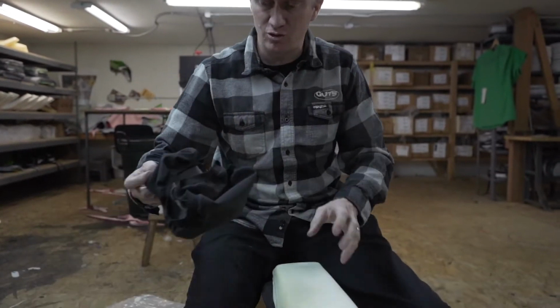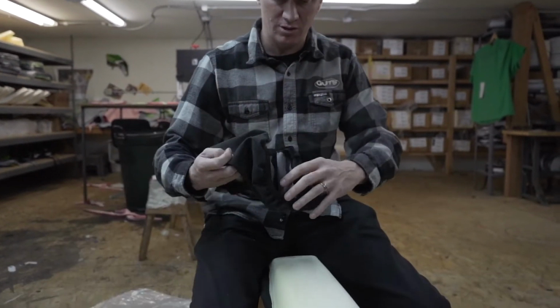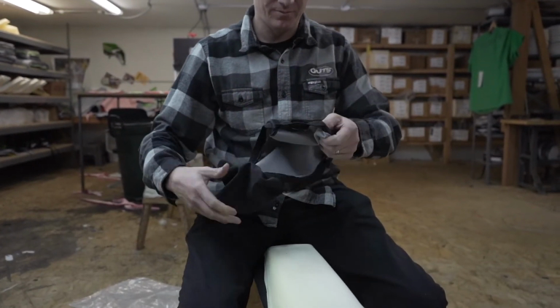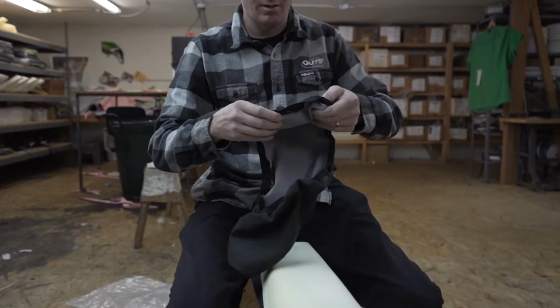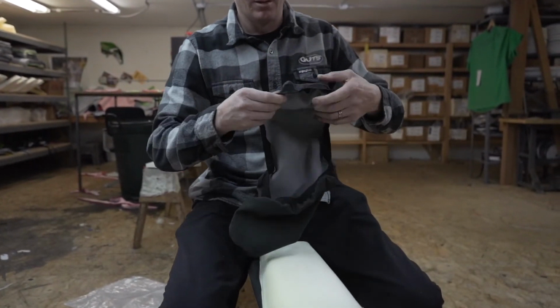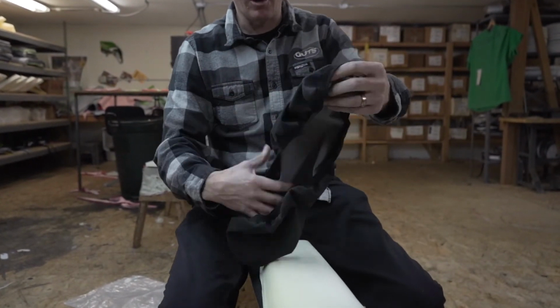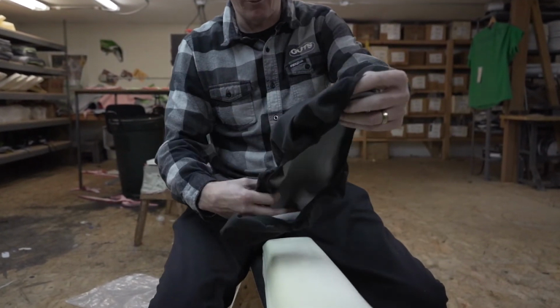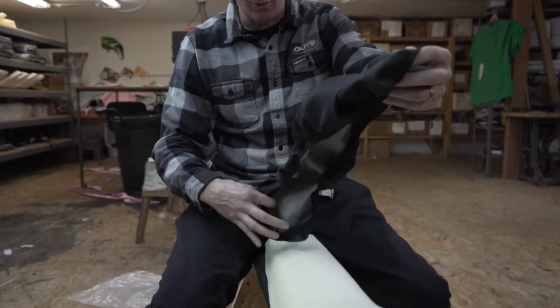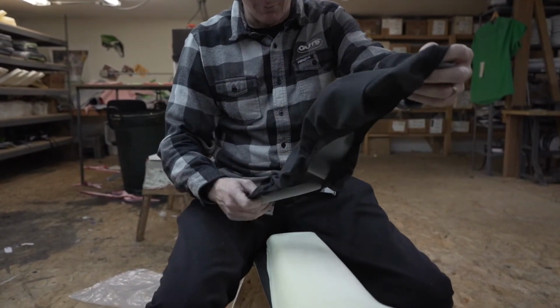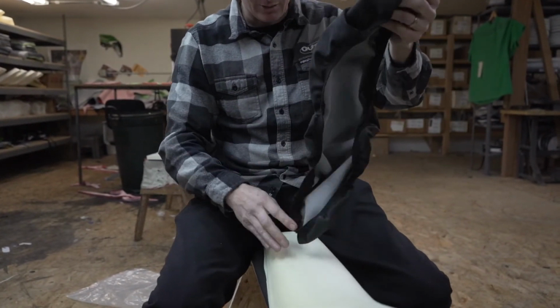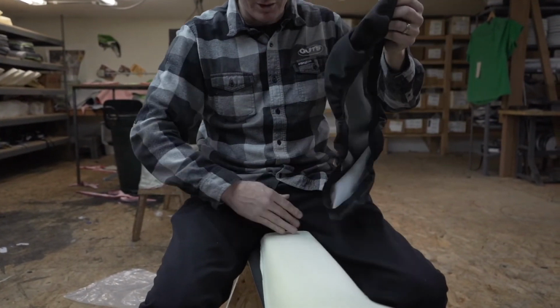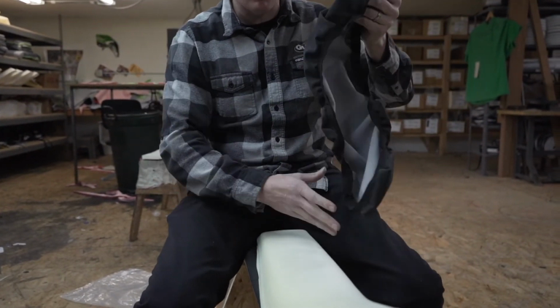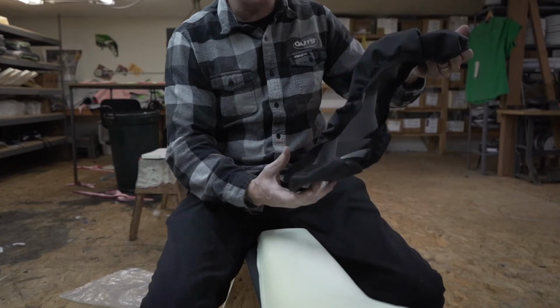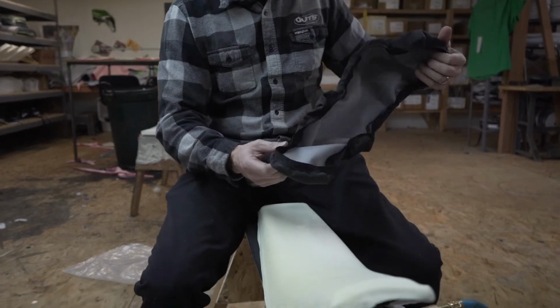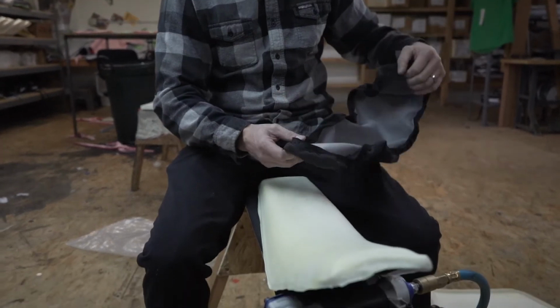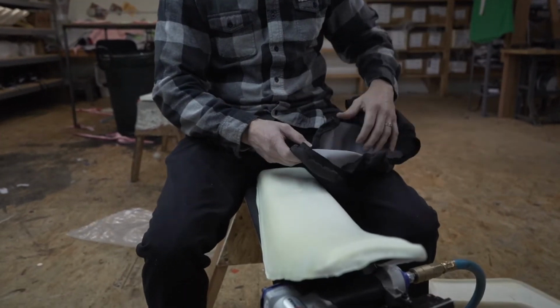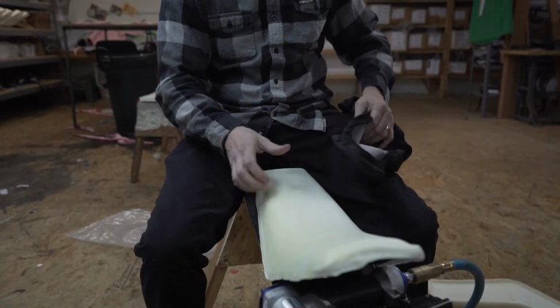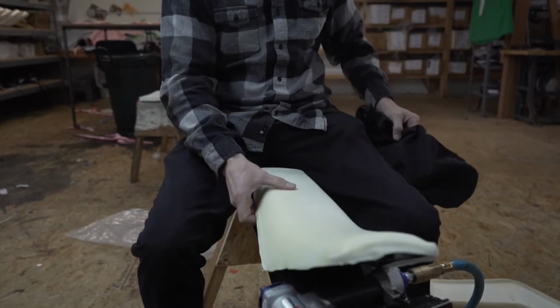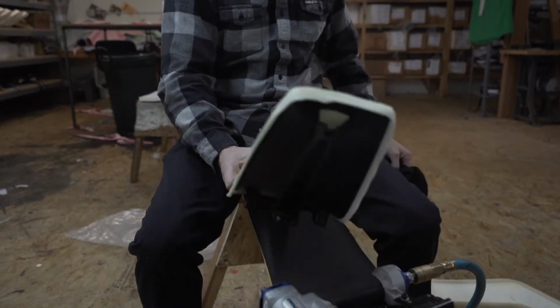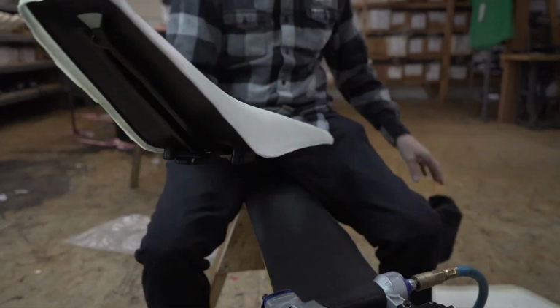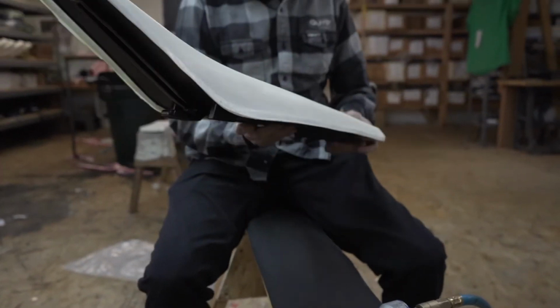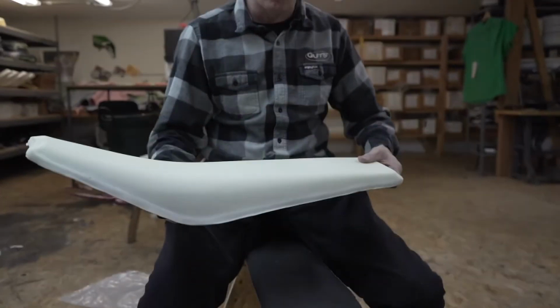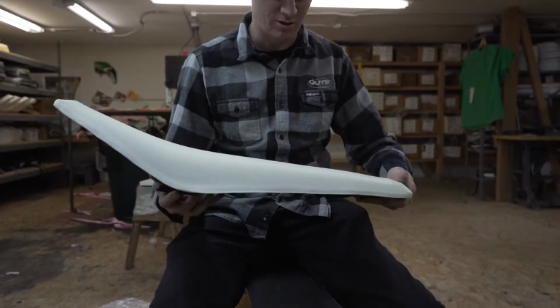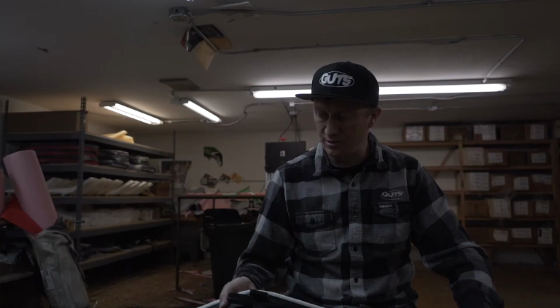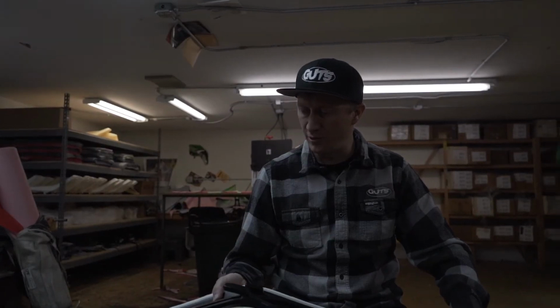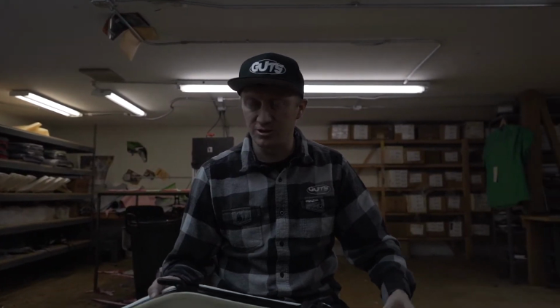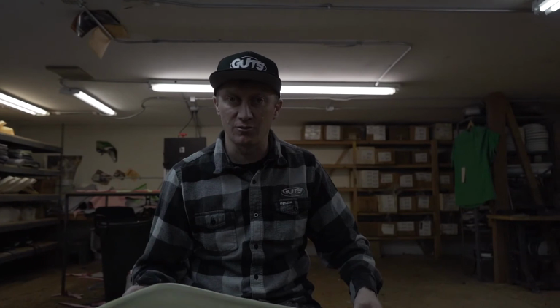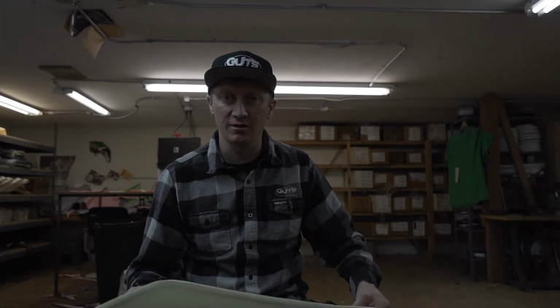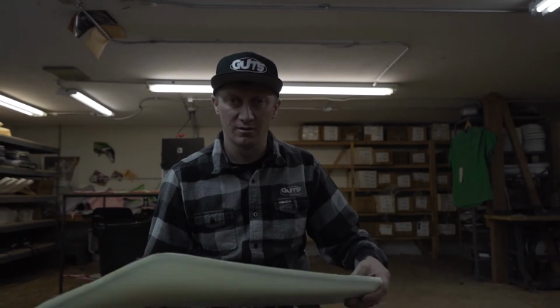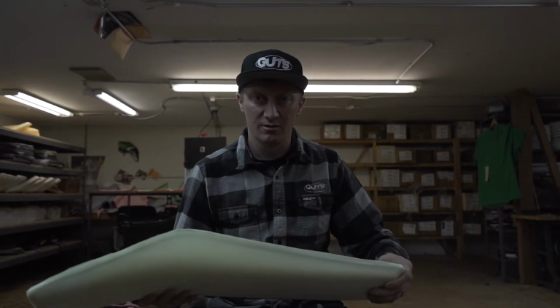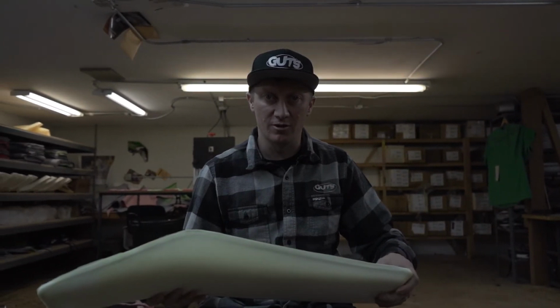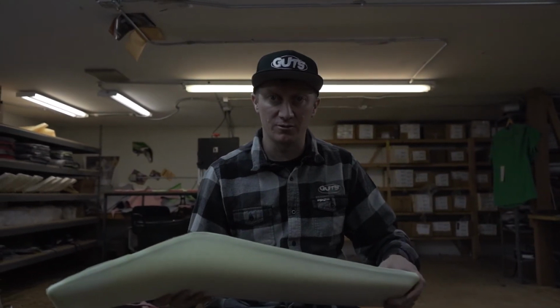You can reattach your stock seat cover if you choose, starting at the front and going to the back. You can watch any of our installation videos on seat covers — this video is just to highlight the foam installation. Thank you for your purchase at Guts Racing, see you on the next one.